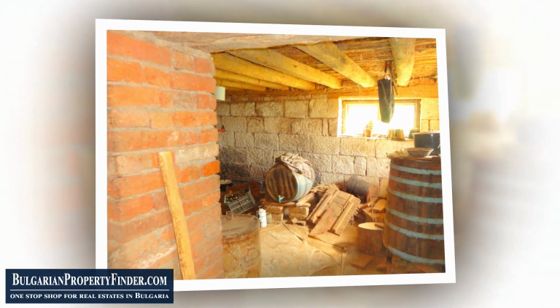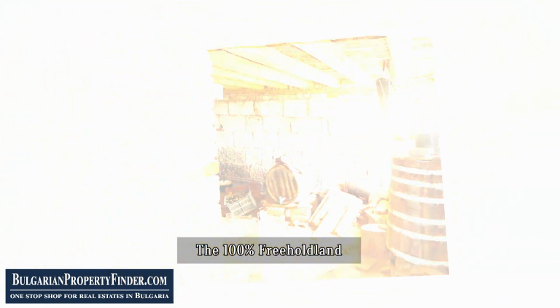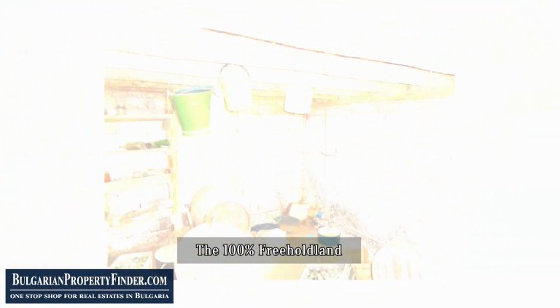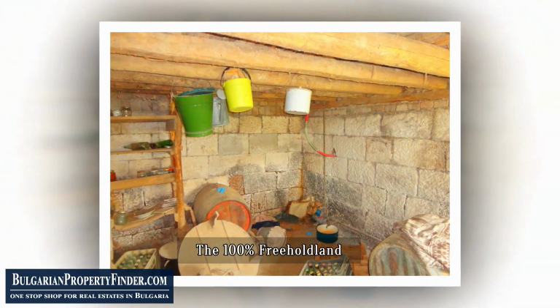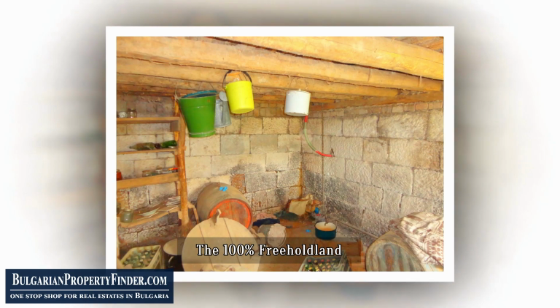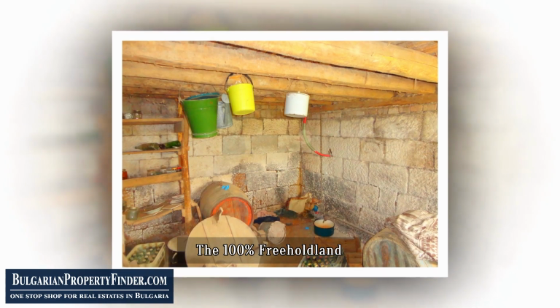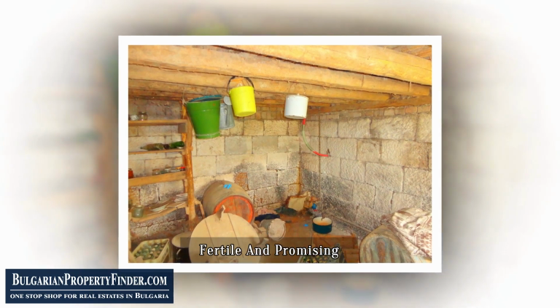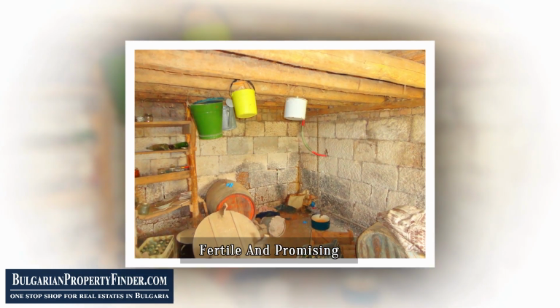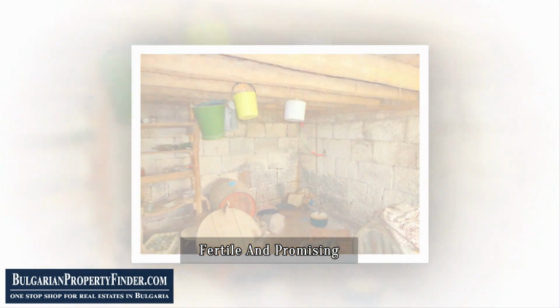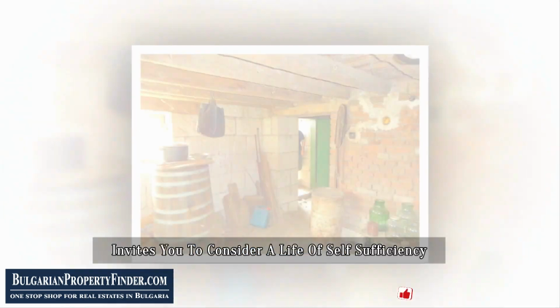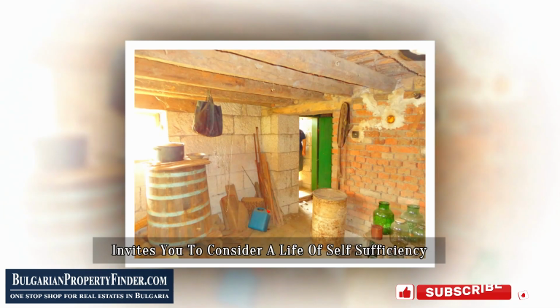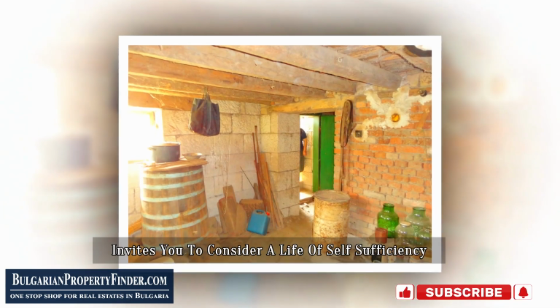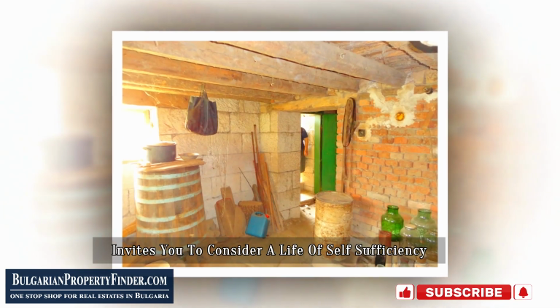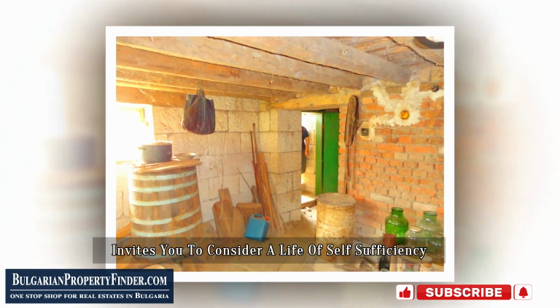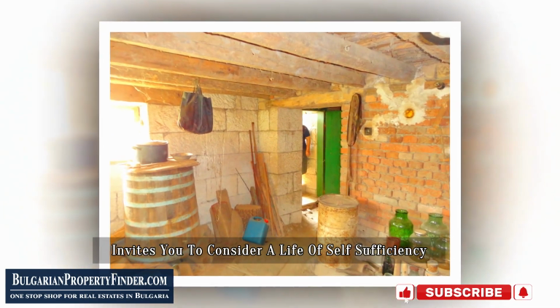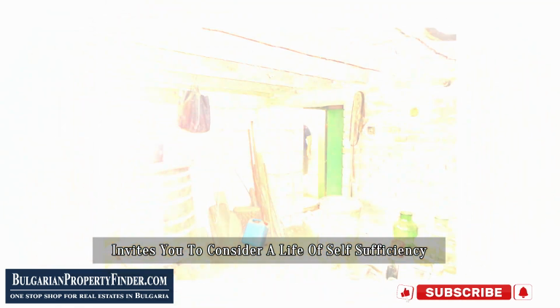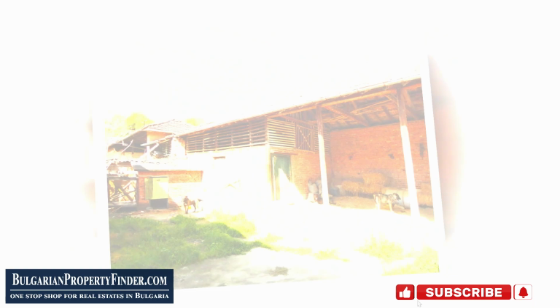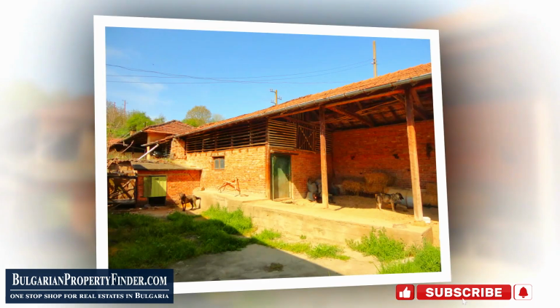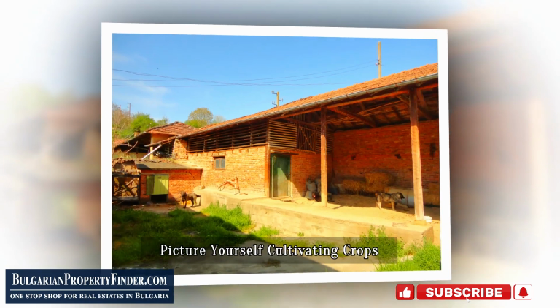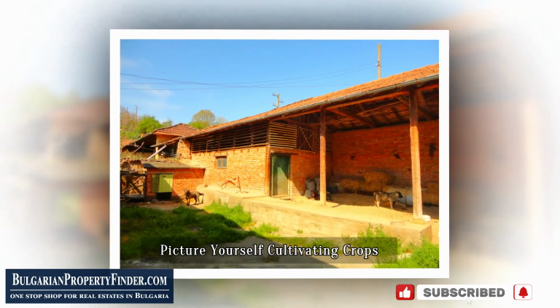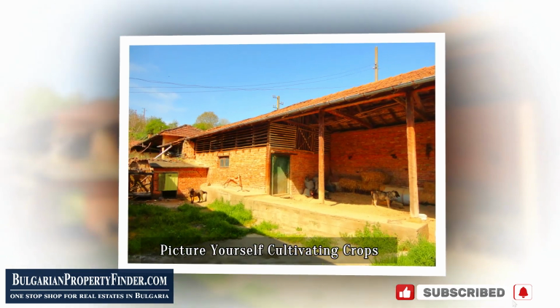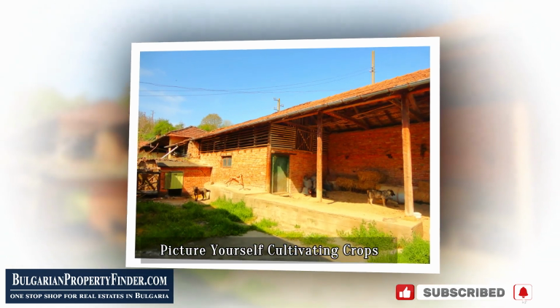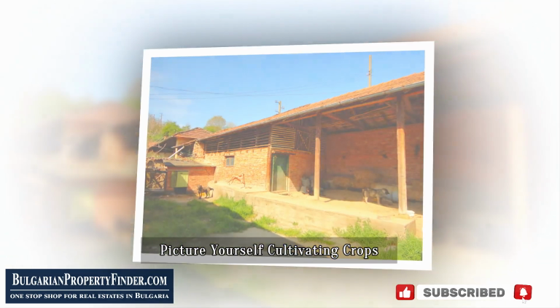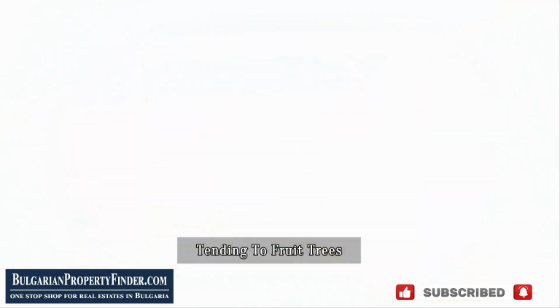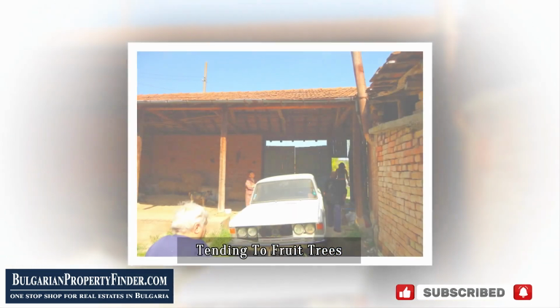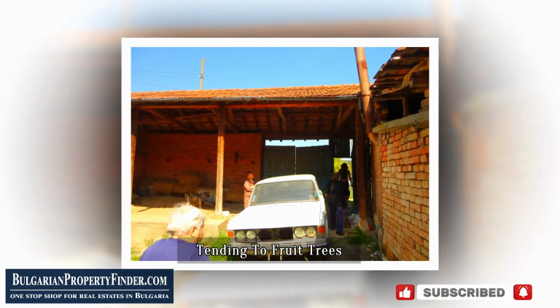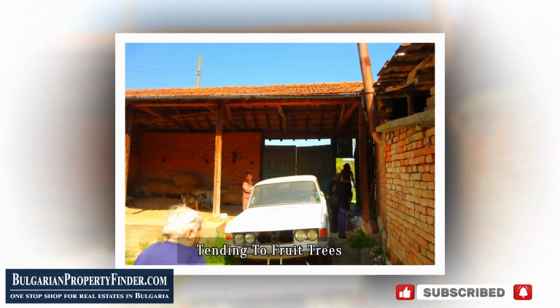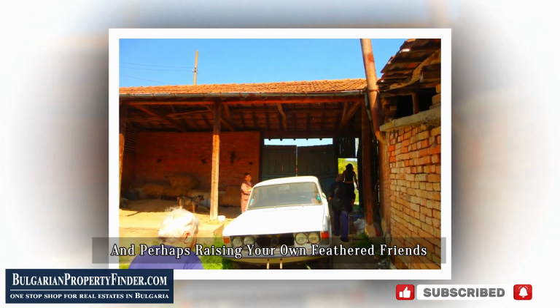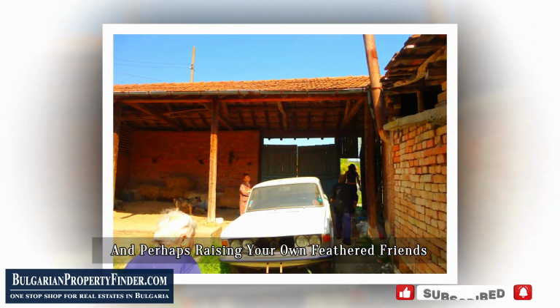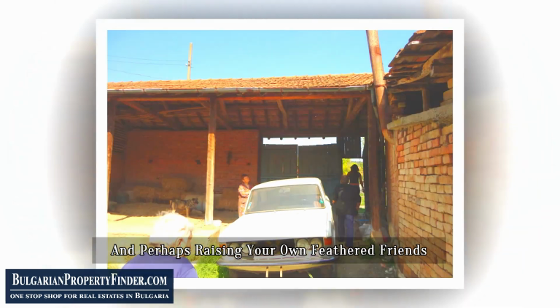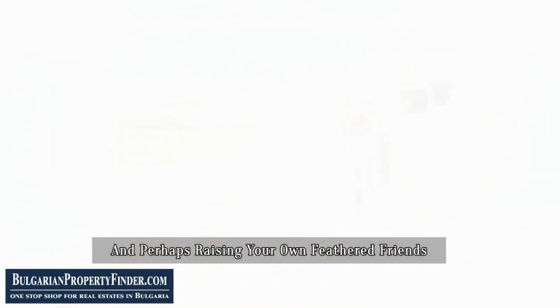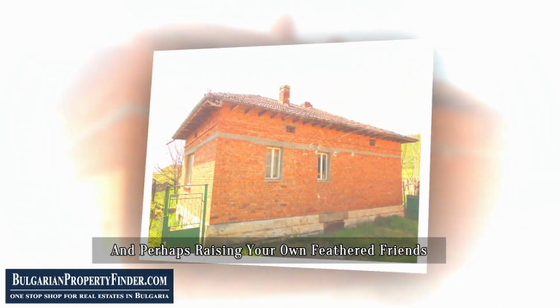The 100% freehold land, fertile and promising, invites you to consider a life of self-sufficiency. Picture yourself cultivating crops, tending to fruit trees, and perhaps raising your own feathered friends.